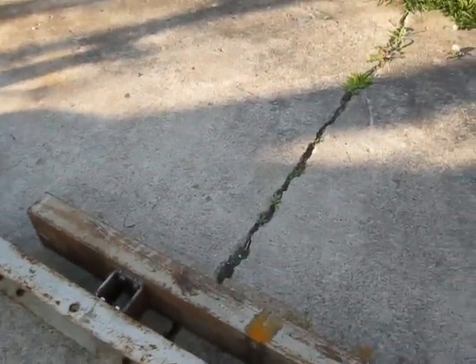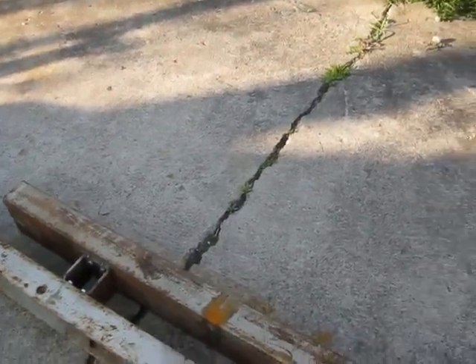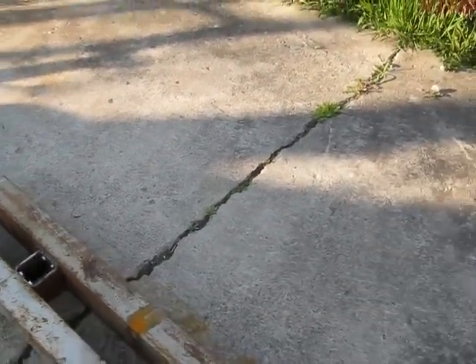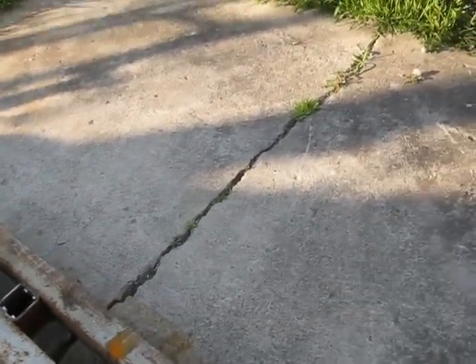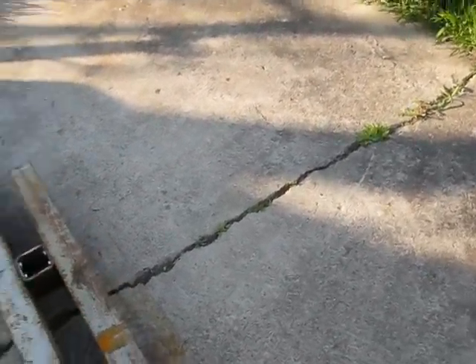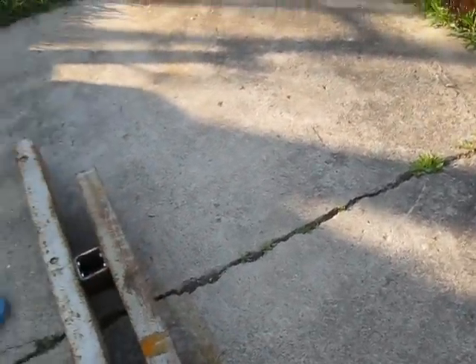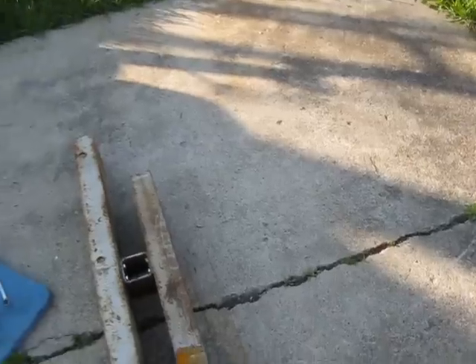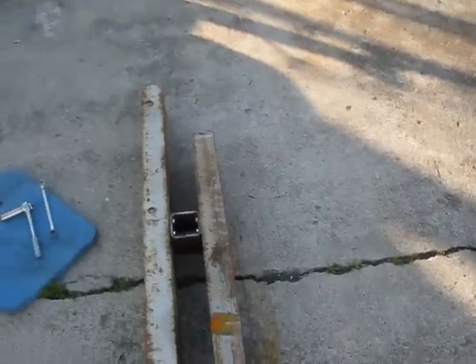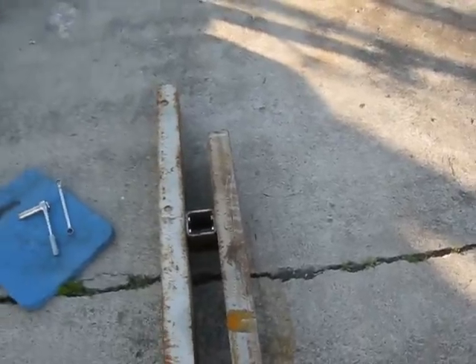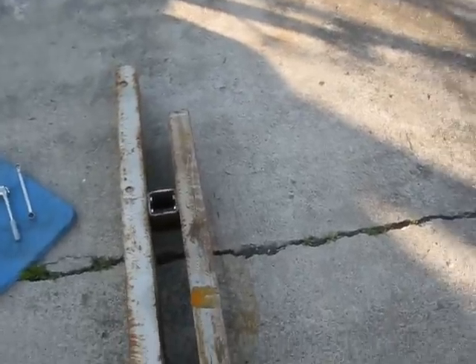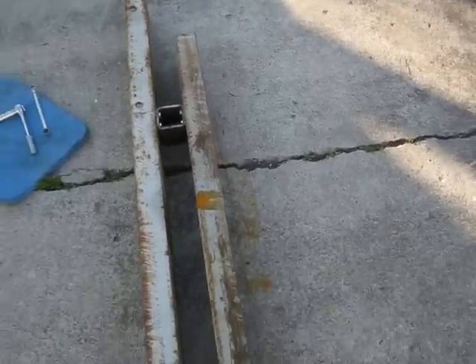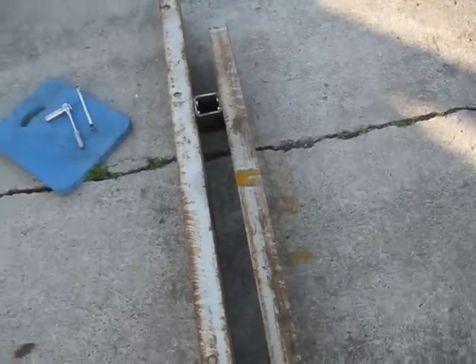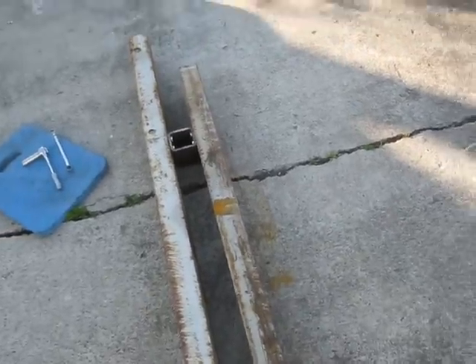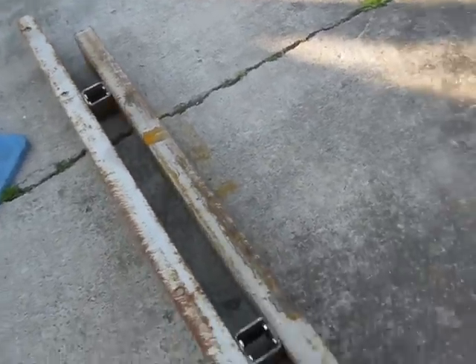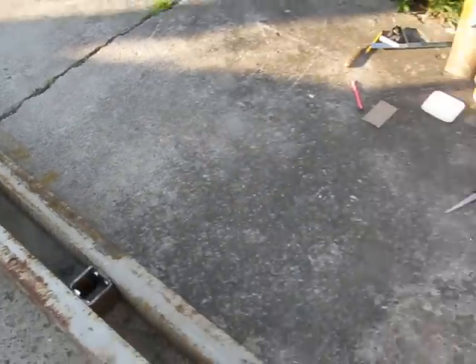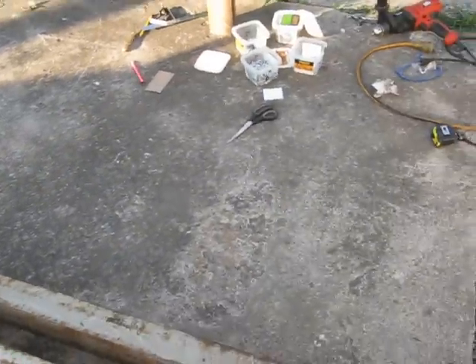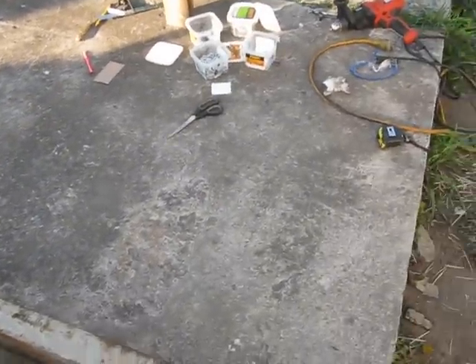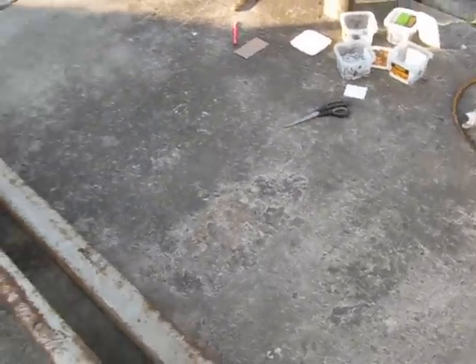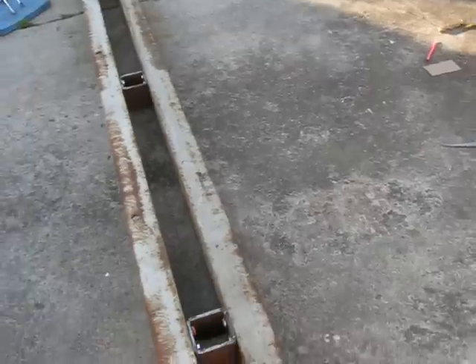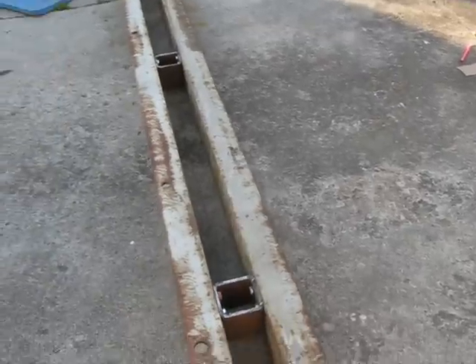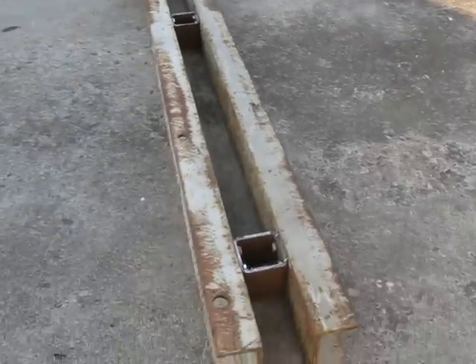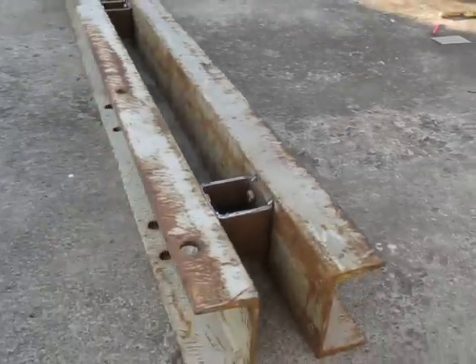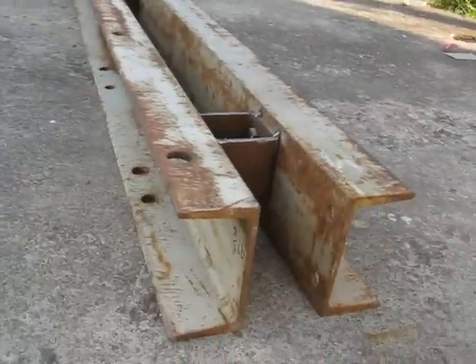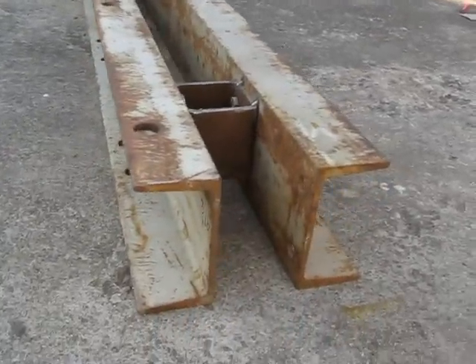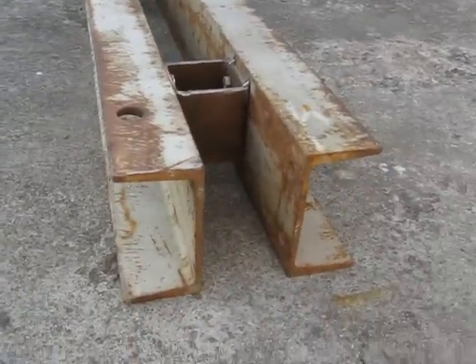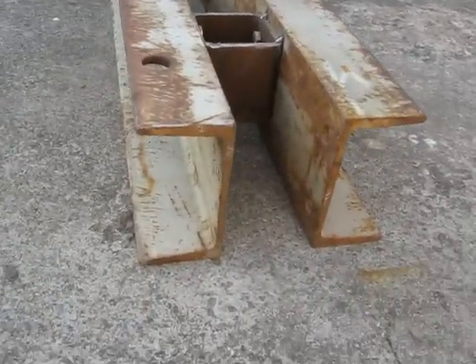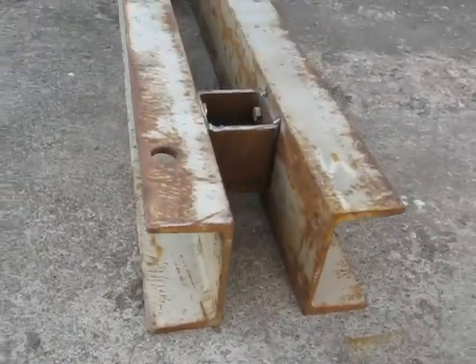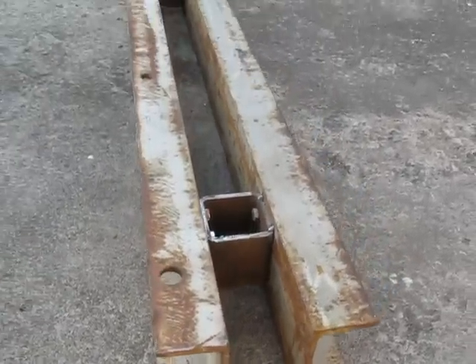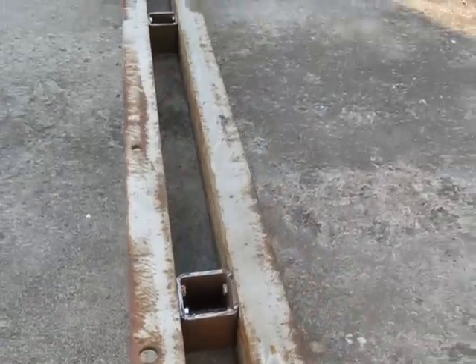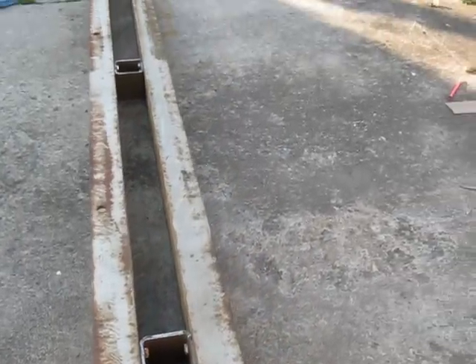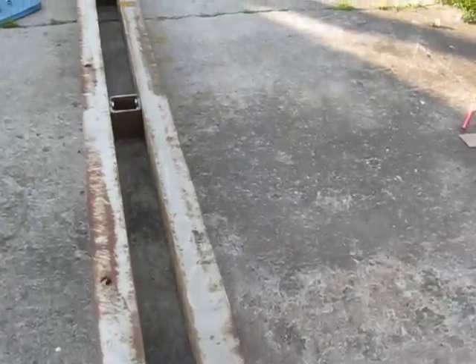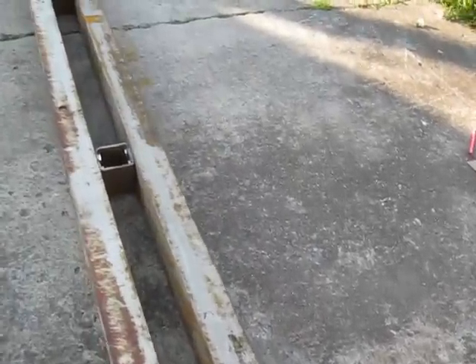It seems to fit fairly flat. My concrete here is not quite flat, but this seems to work. And if I have to, I can take it back apart in the future.